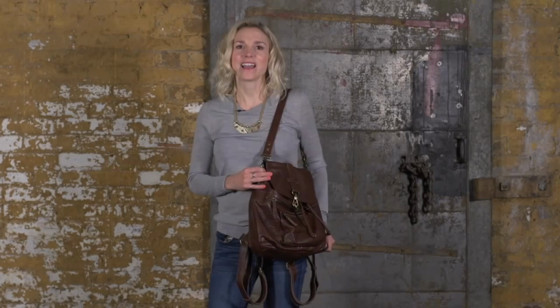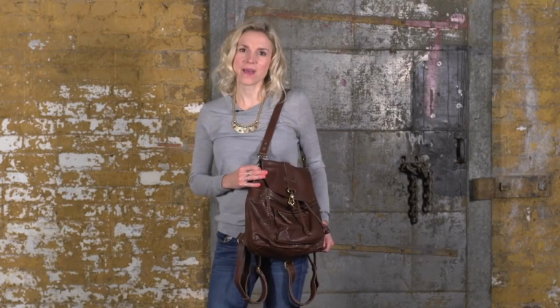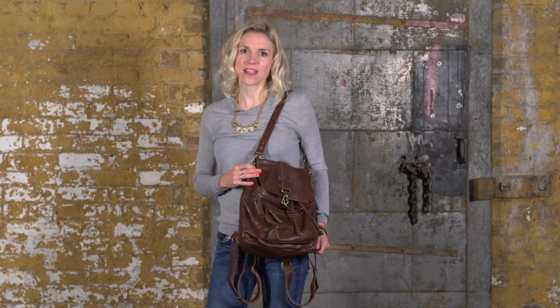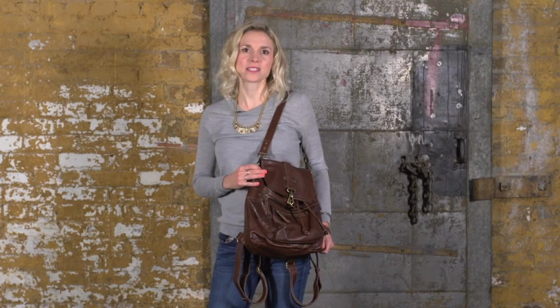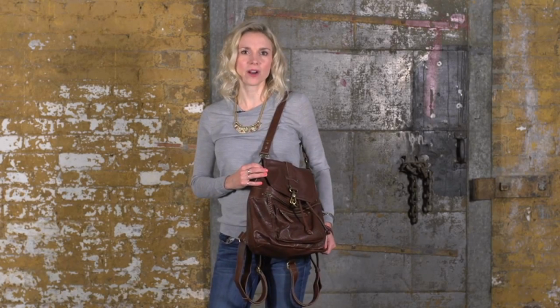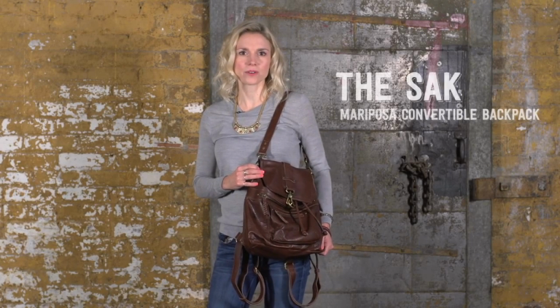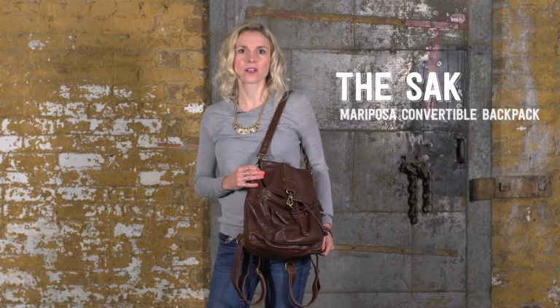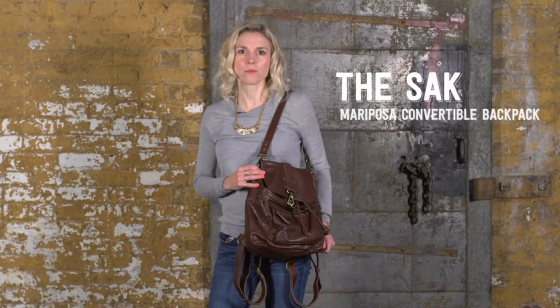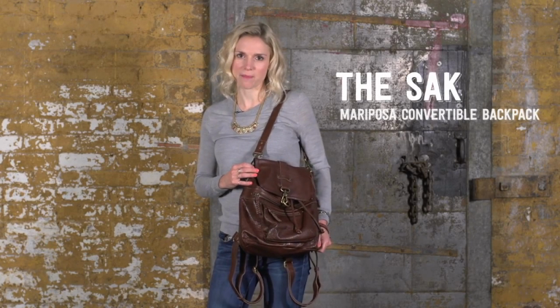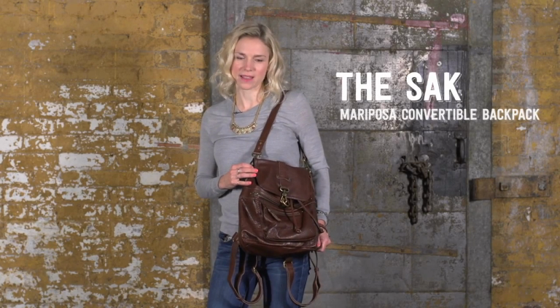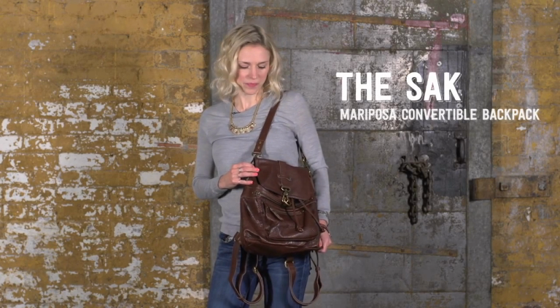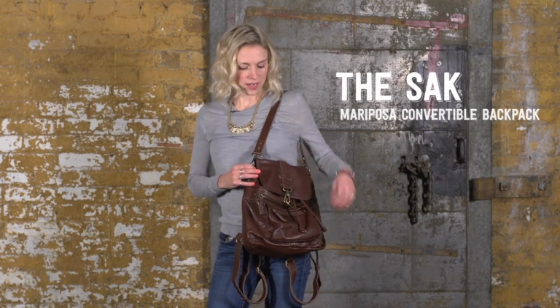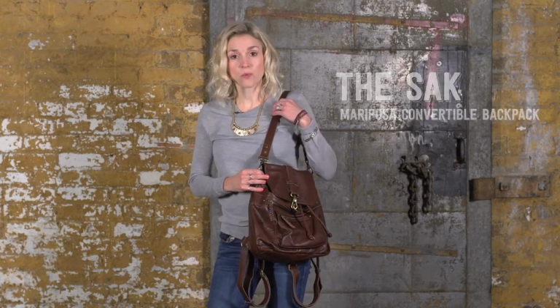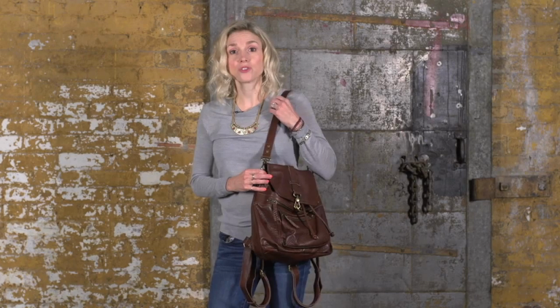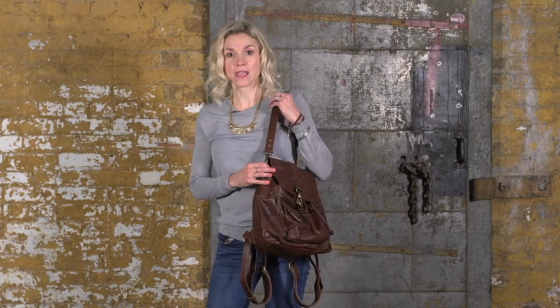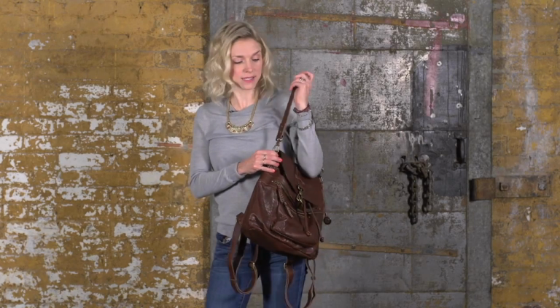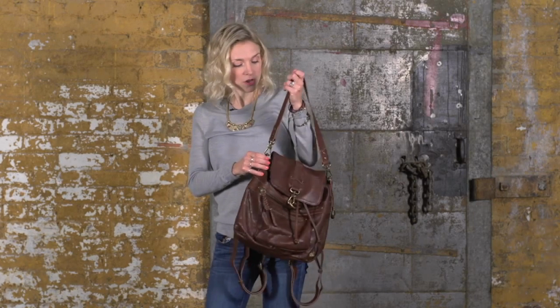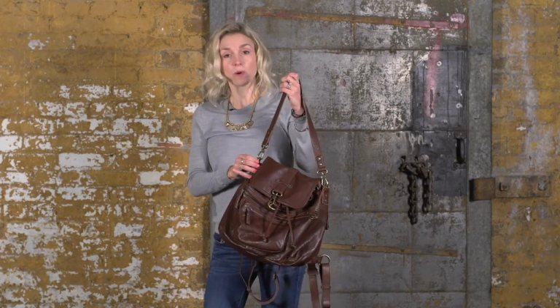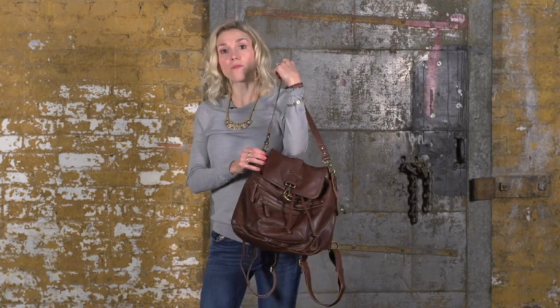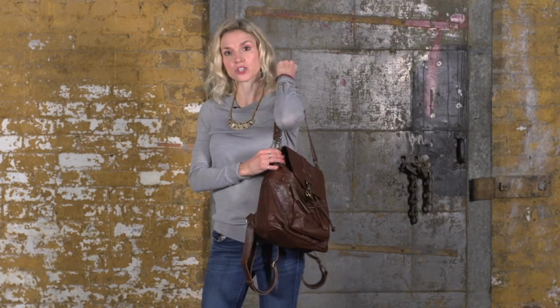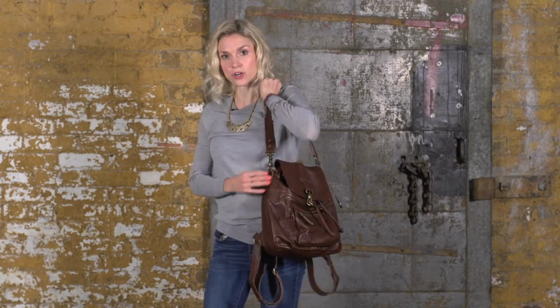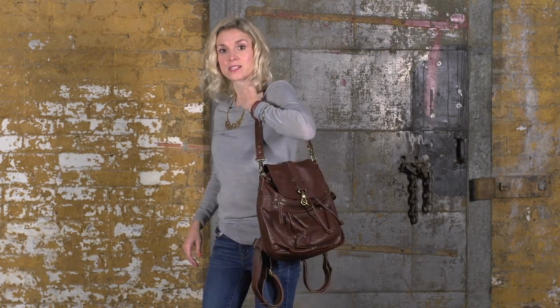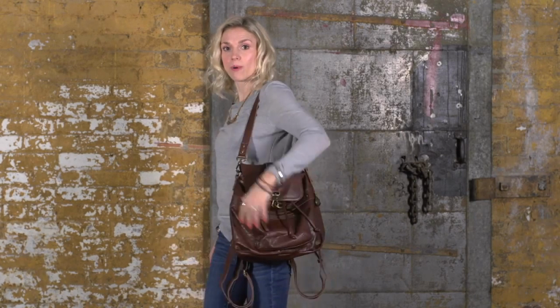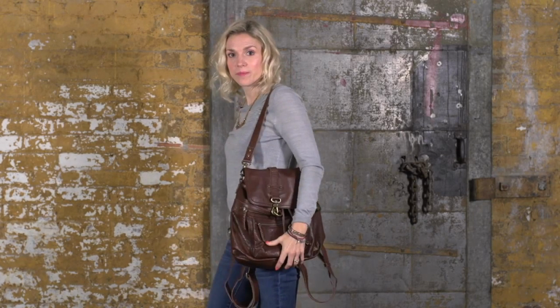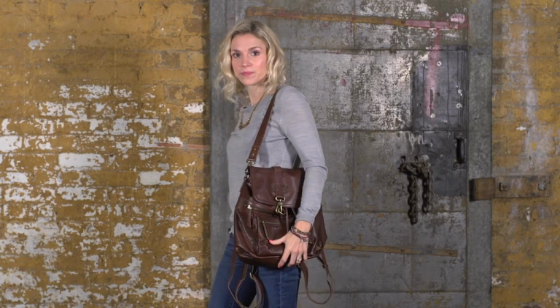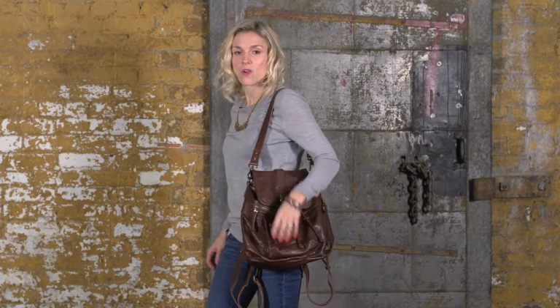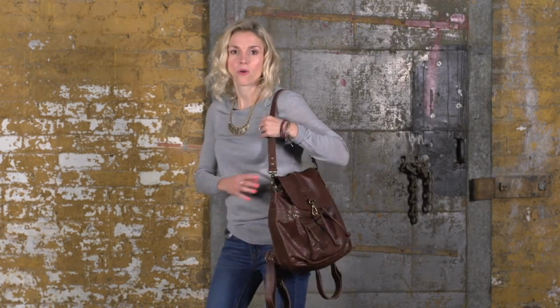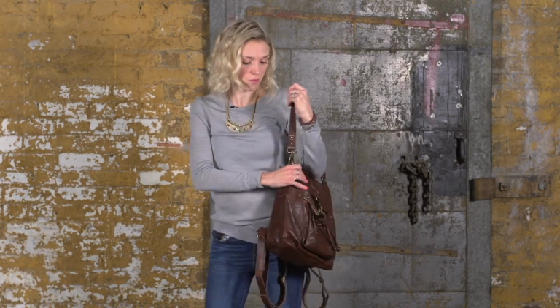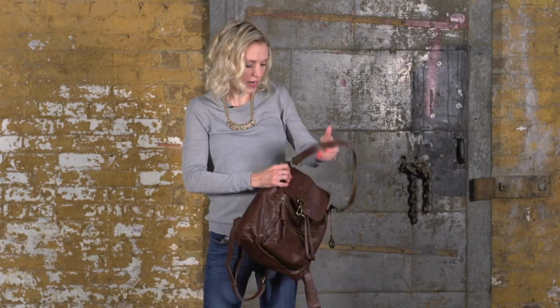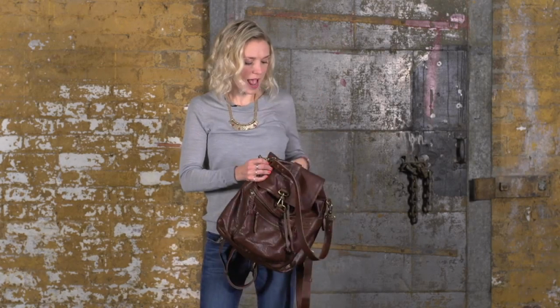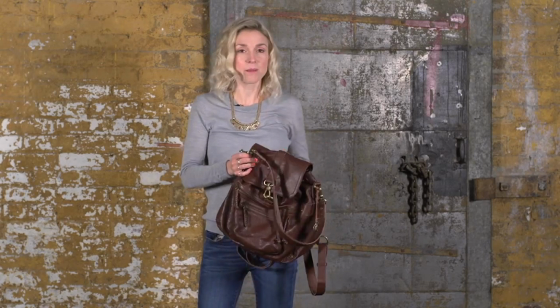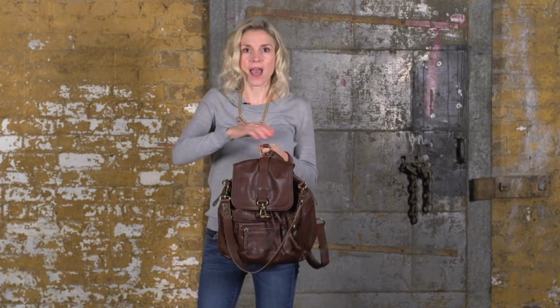Hi, I'm Beth, and this is the Mariposa Convertible Backpack. You can wear it two ways: you can wear it over your shoulder as a hobo, or you can wear it as a backpack.